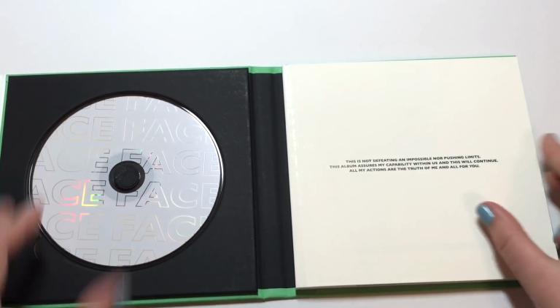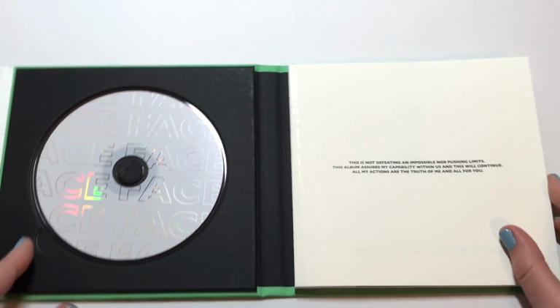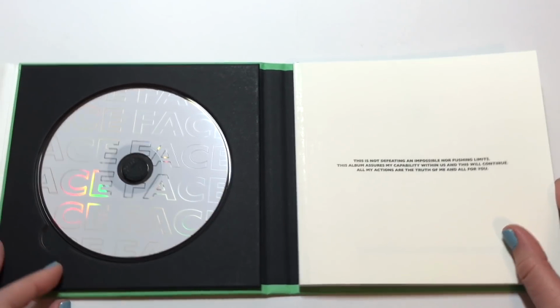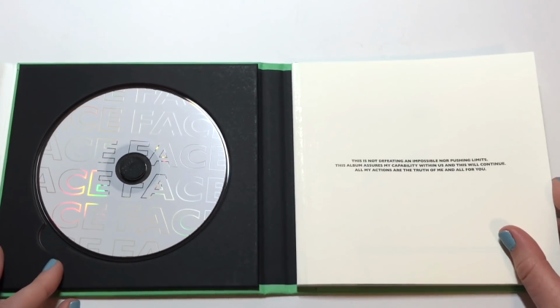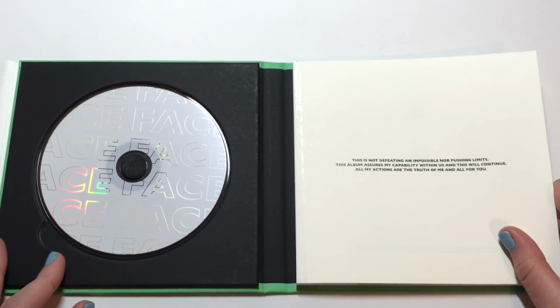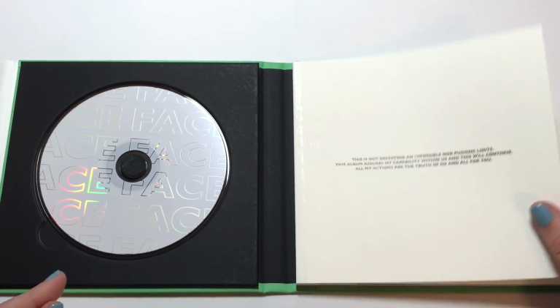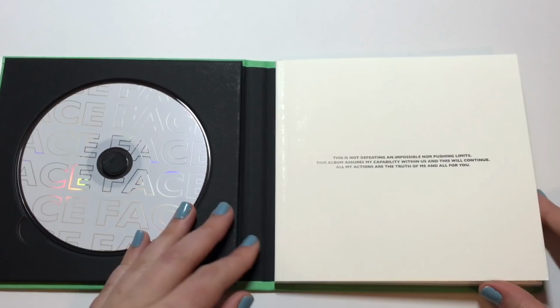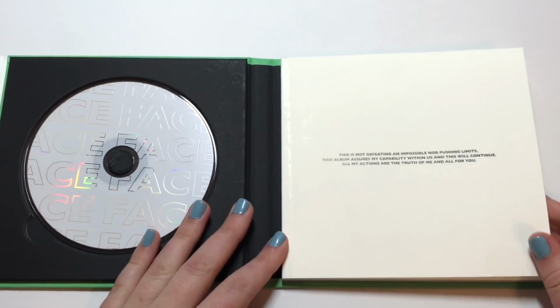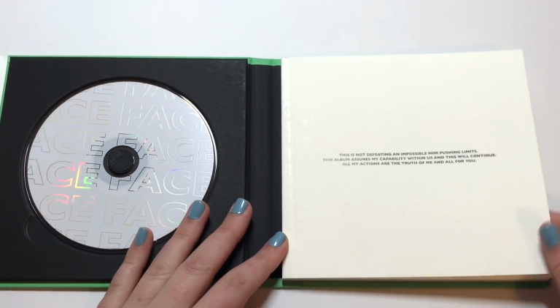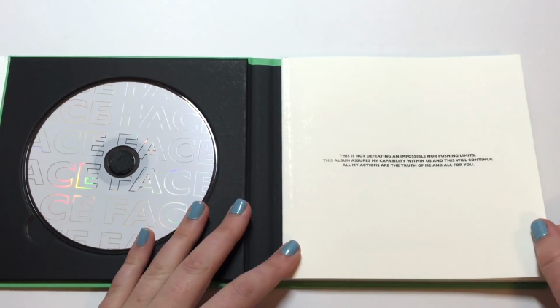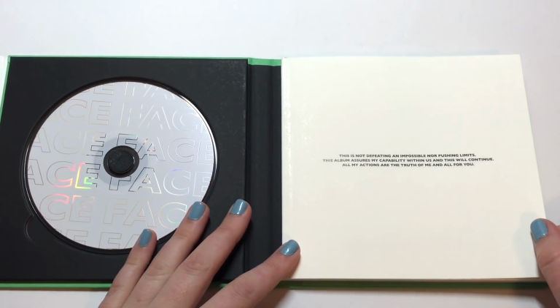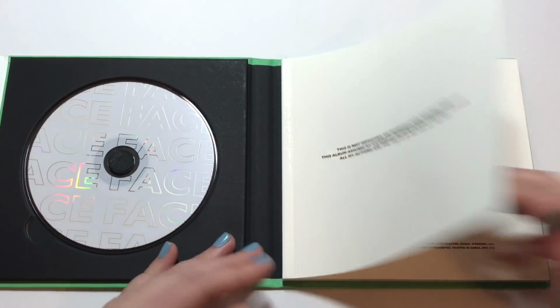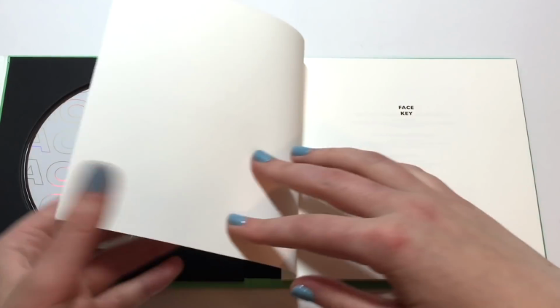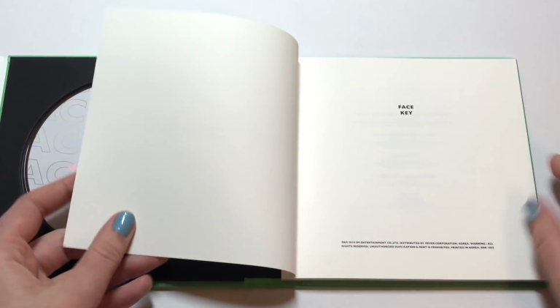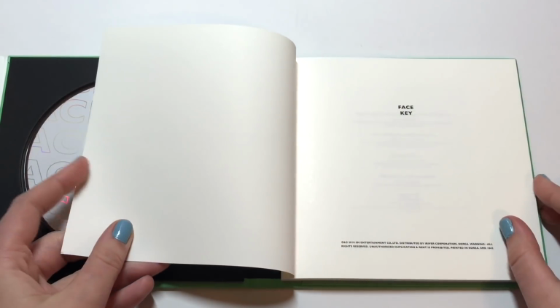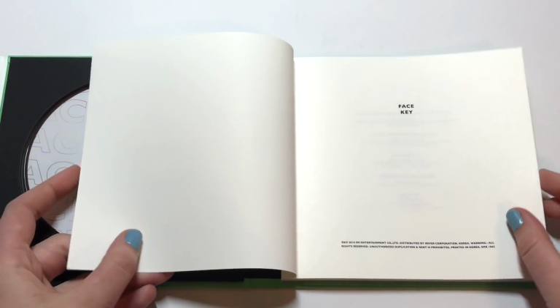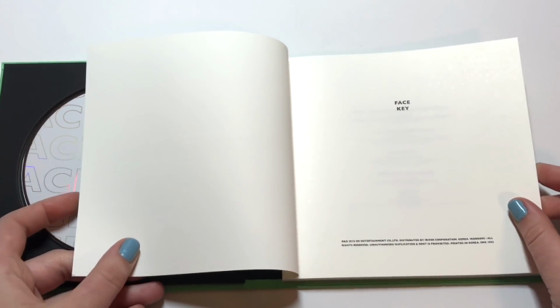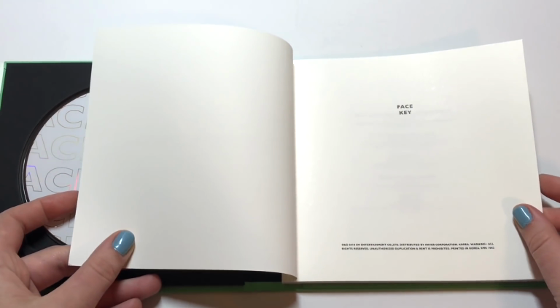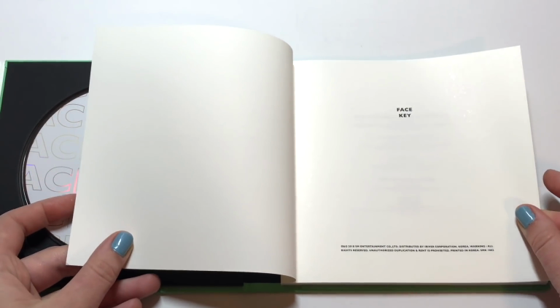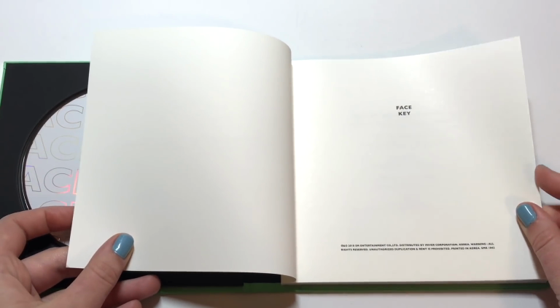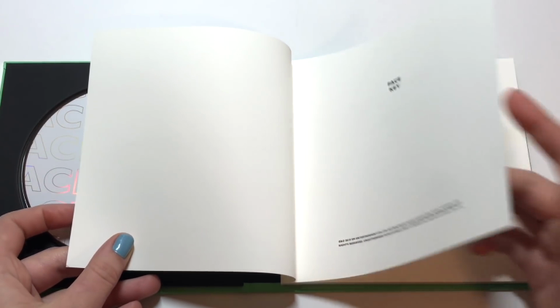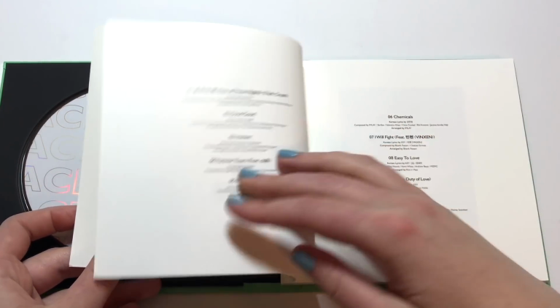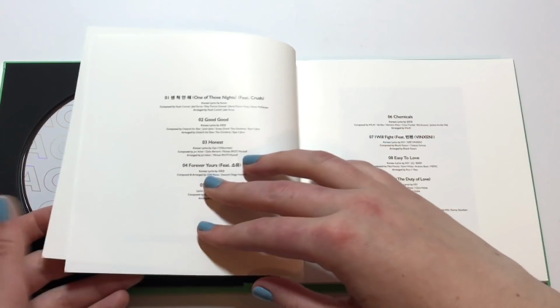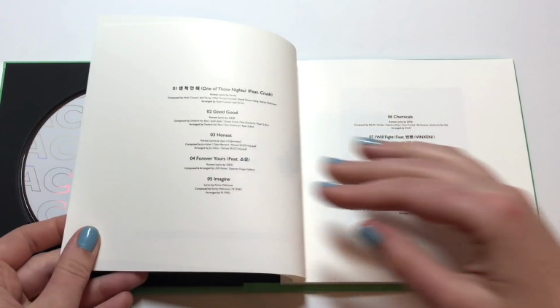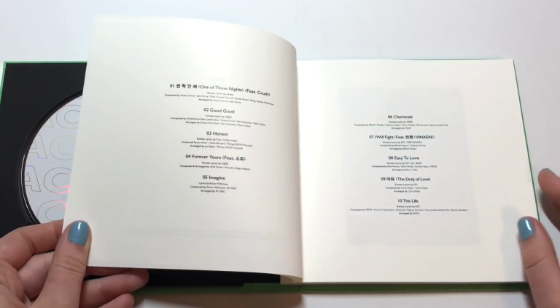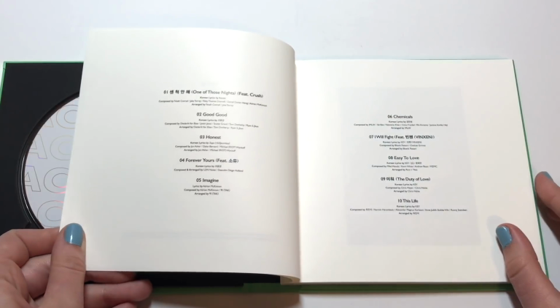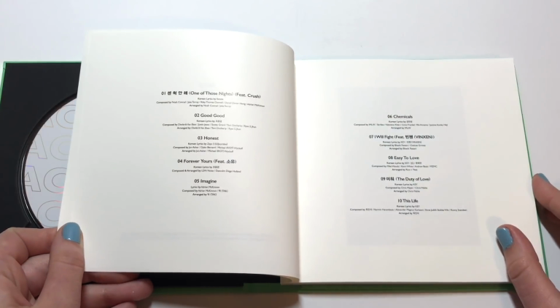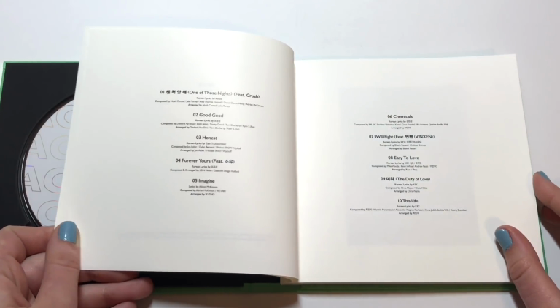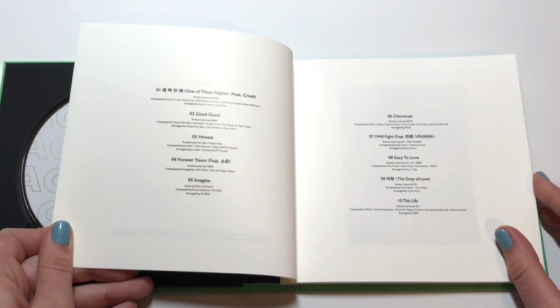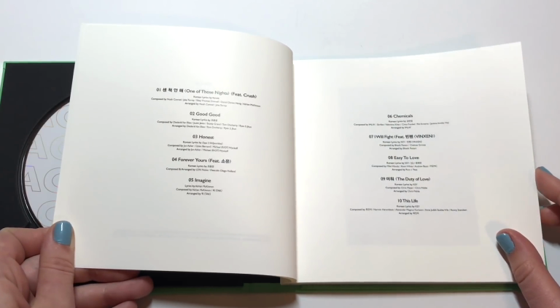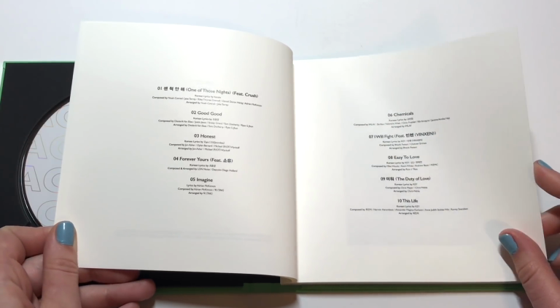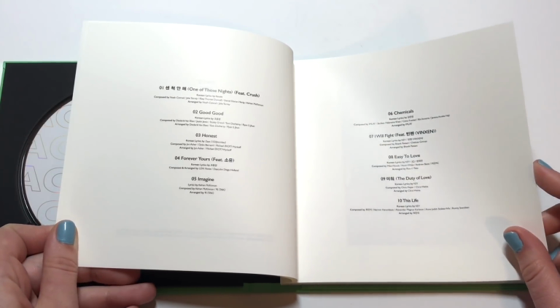I'm so excited that Key got a solo album and I am so happy with it. I want to say it is an incredible, incredible album, and I honestly didn't expect anything less from Key because he's just an incredible human being. So we're going to start going through the photo book.